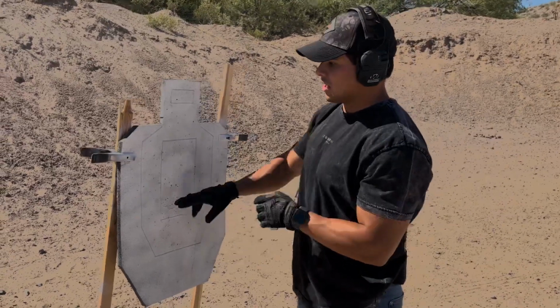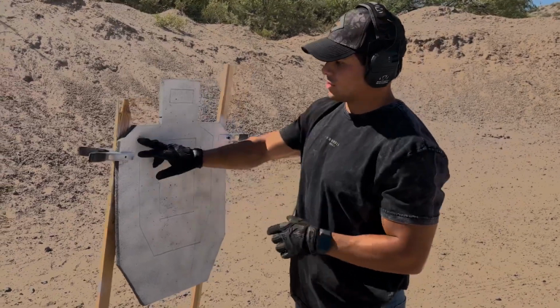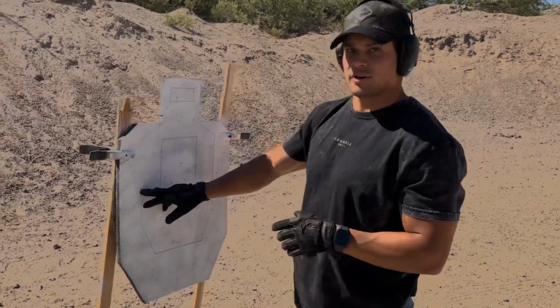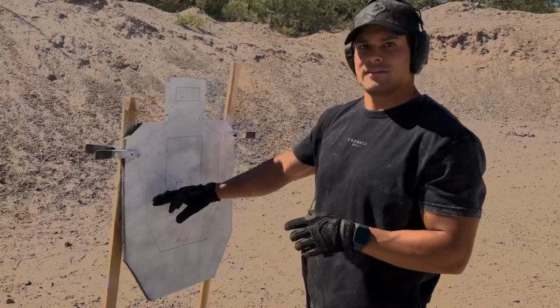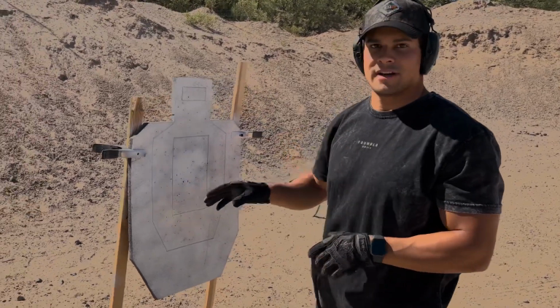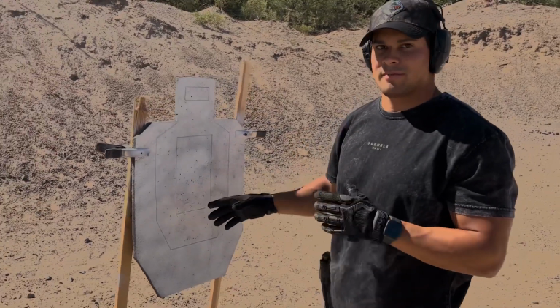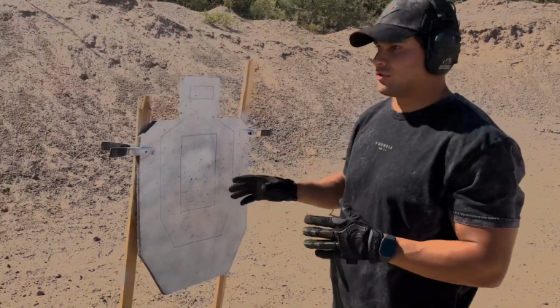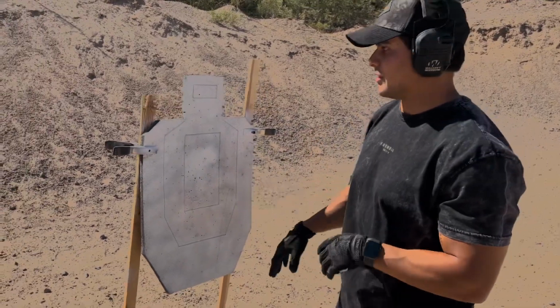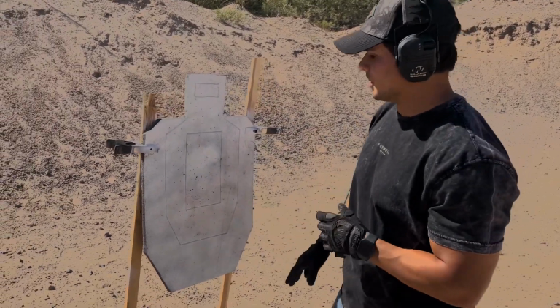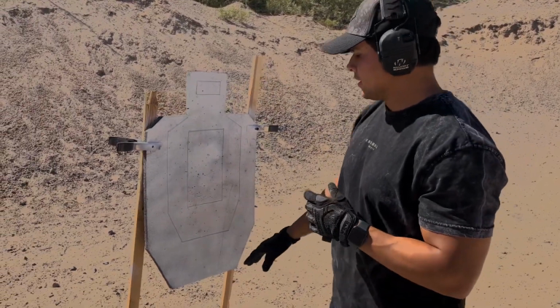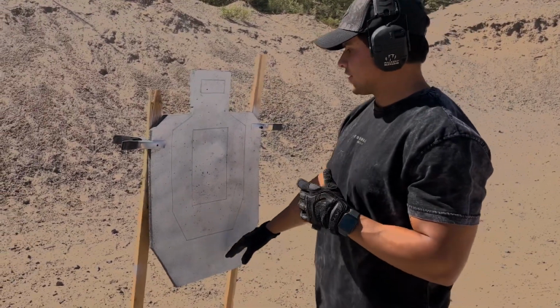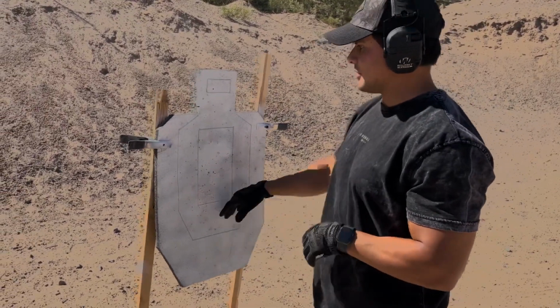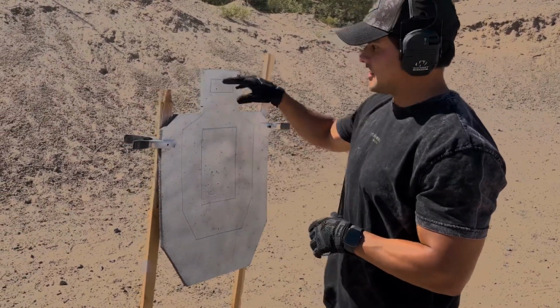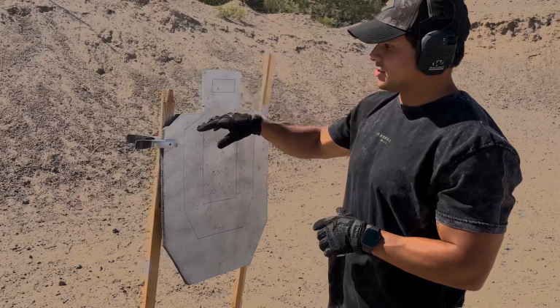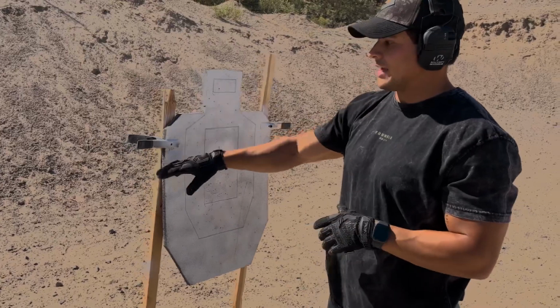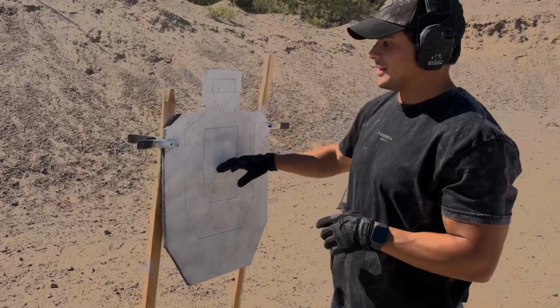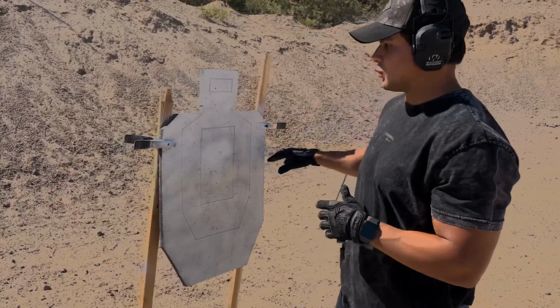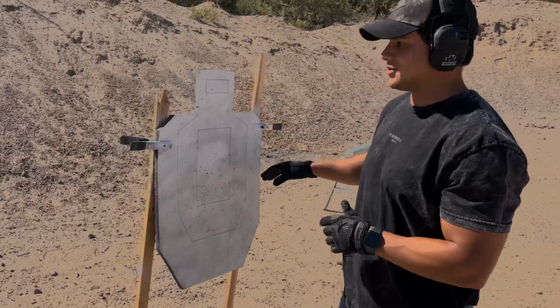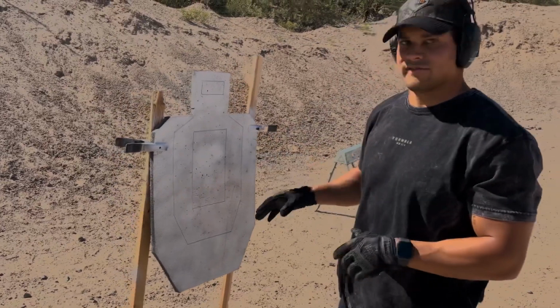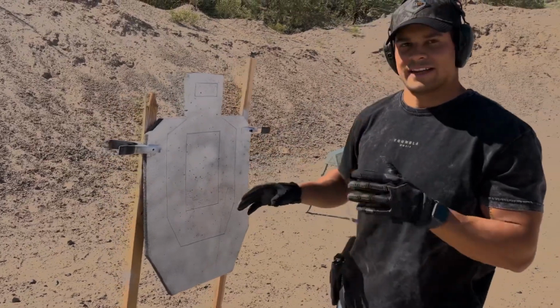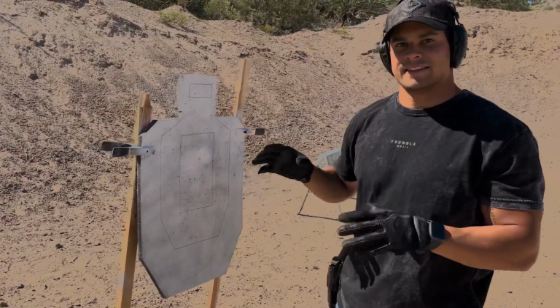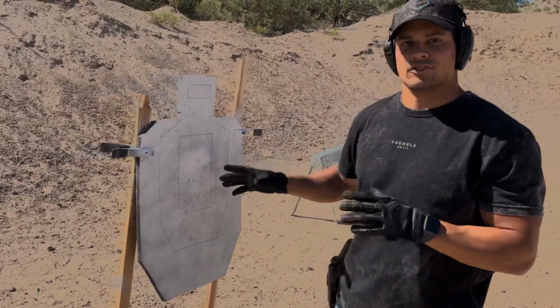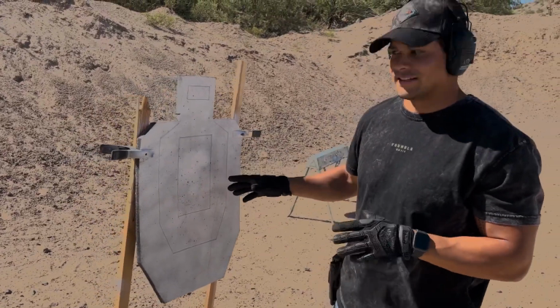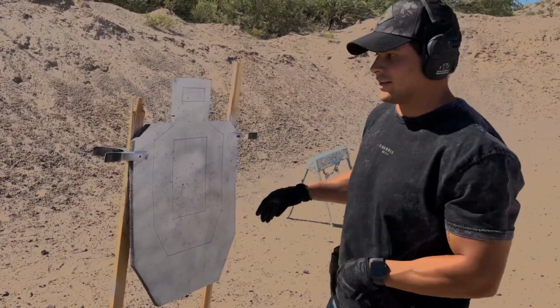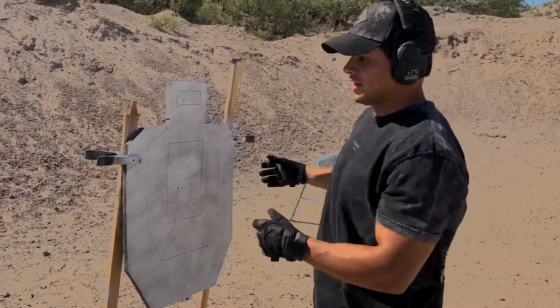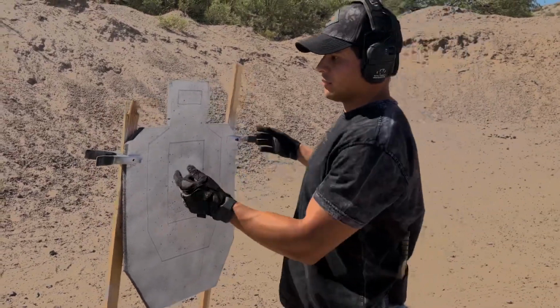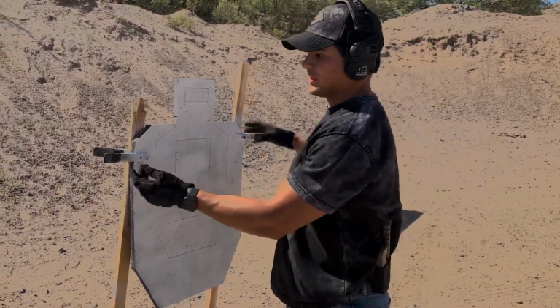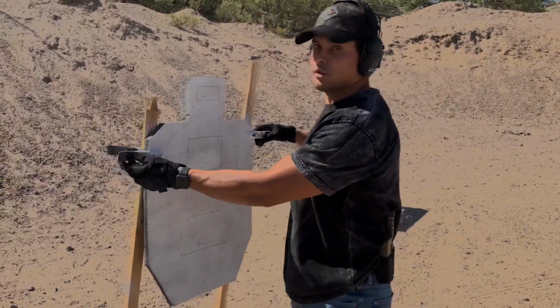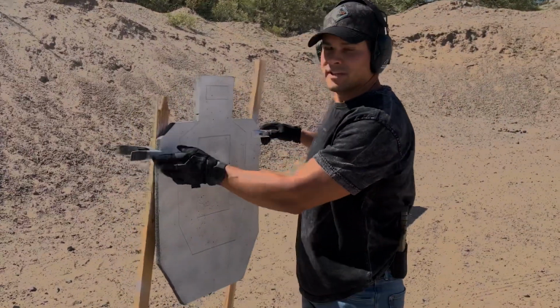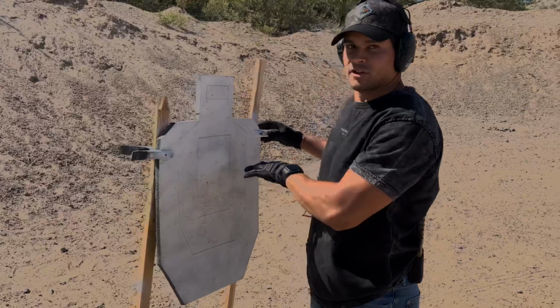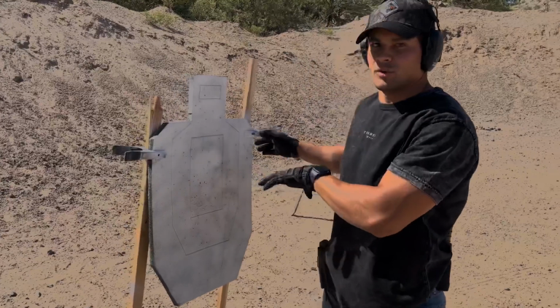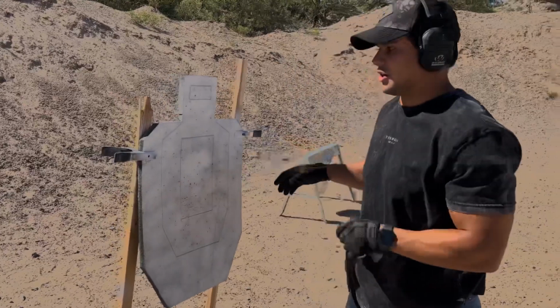The zones are engraved so you don't have to repaint or redraw them. The target's going to be 30 inches tall, 18 inches wide, so it's going to fit on any standard target stand with the two clips that are included with the target.